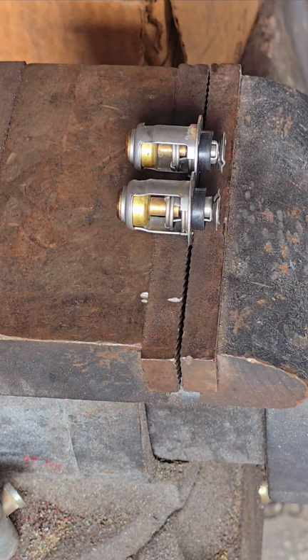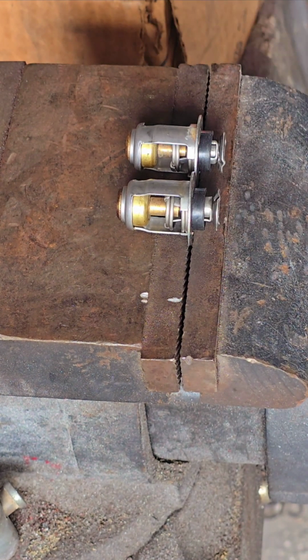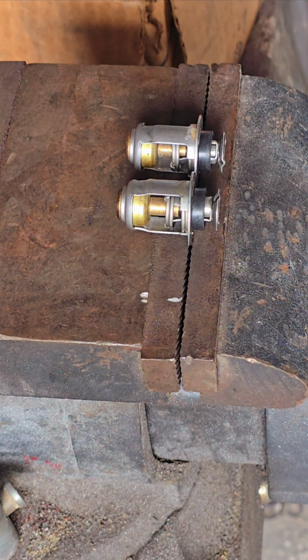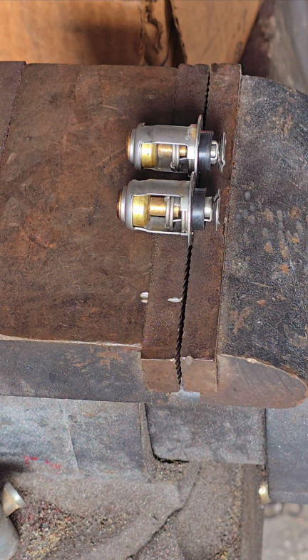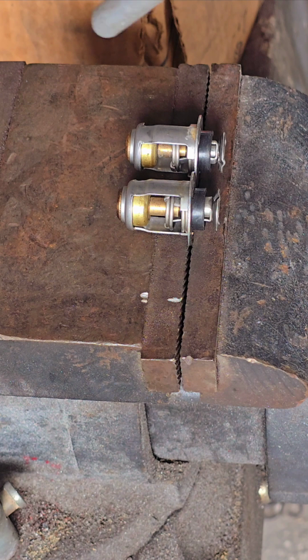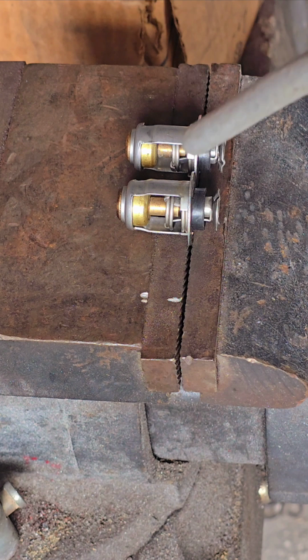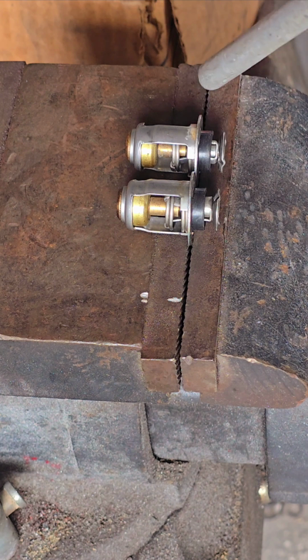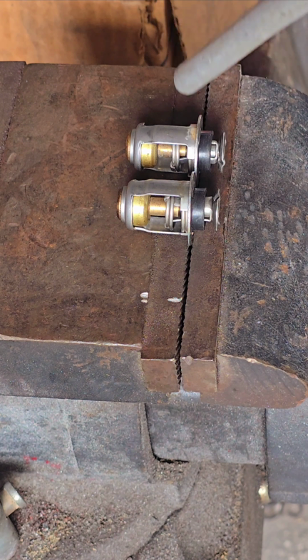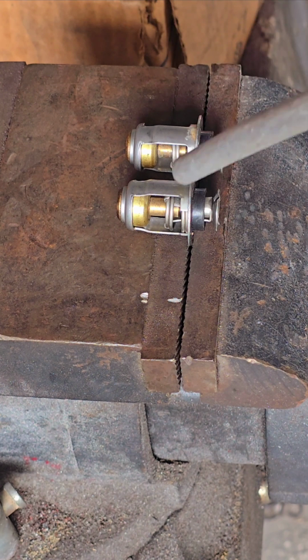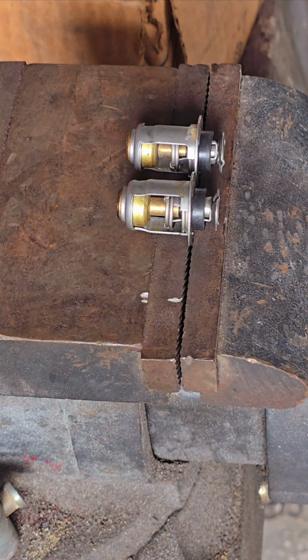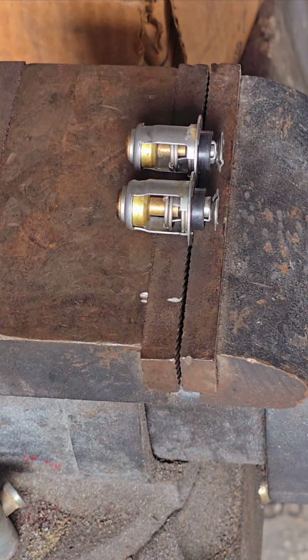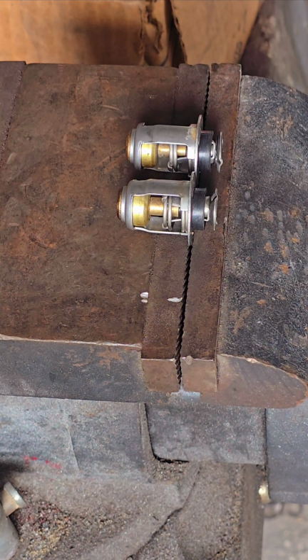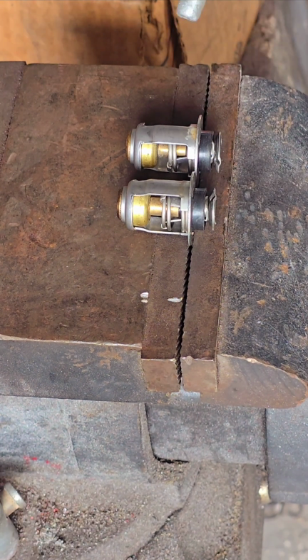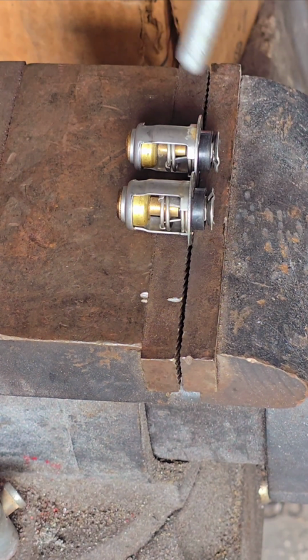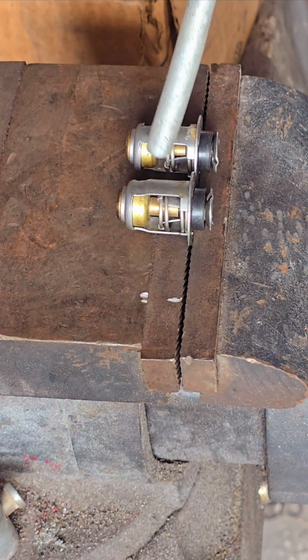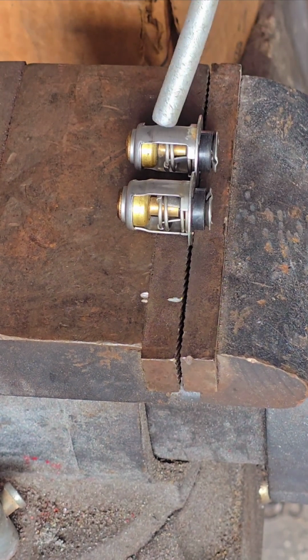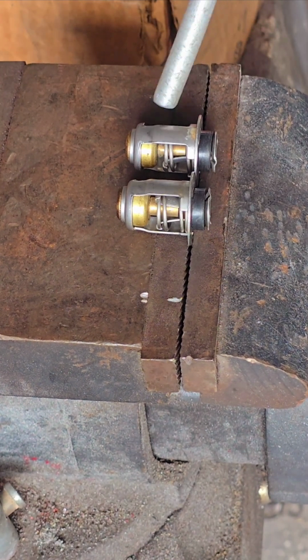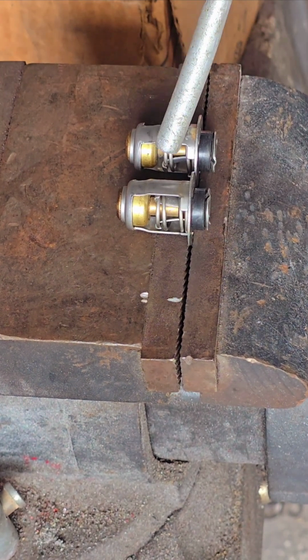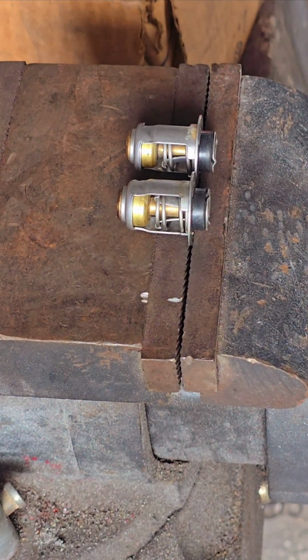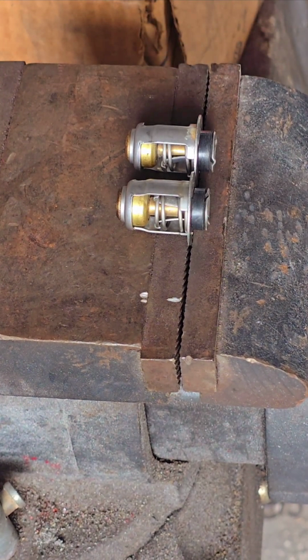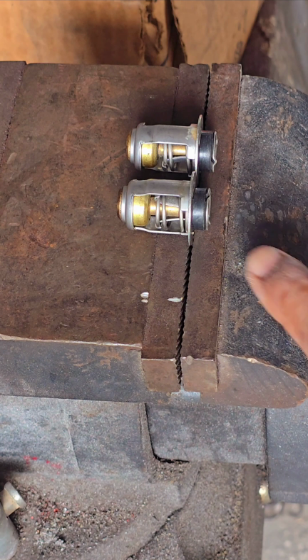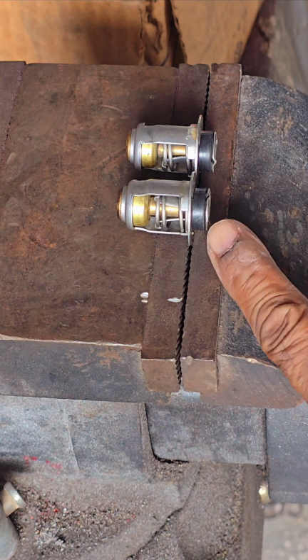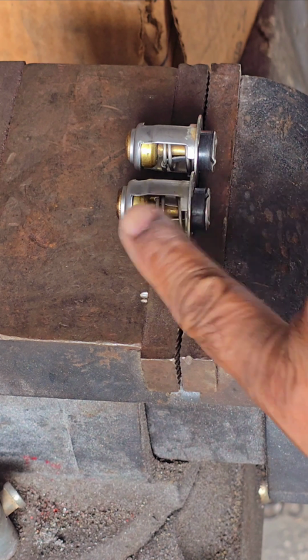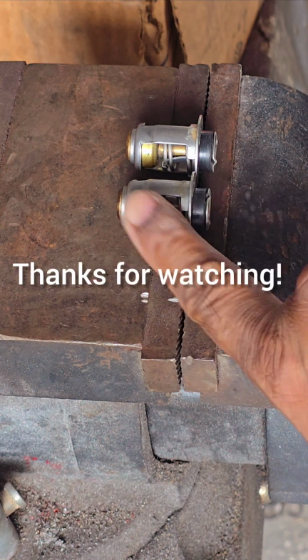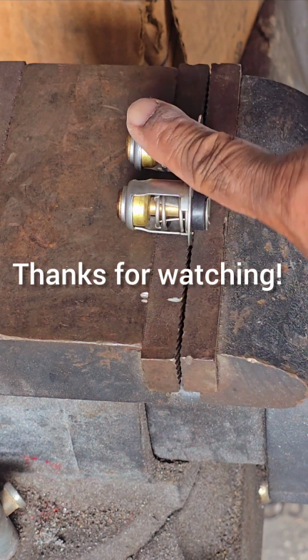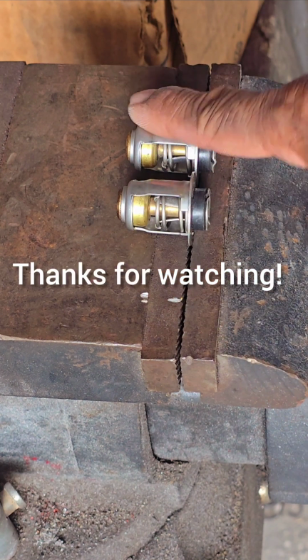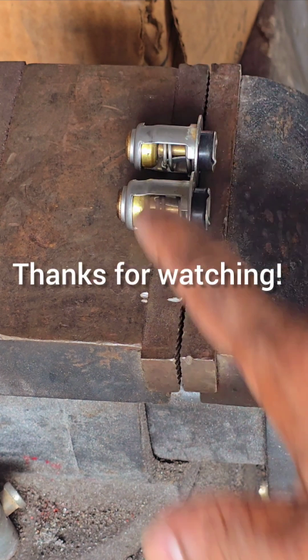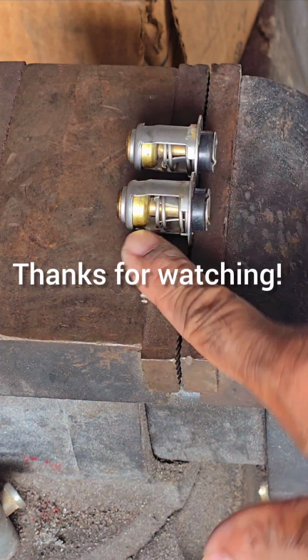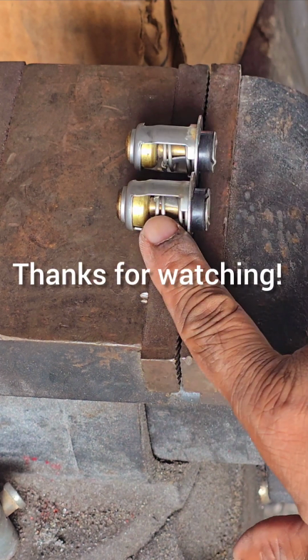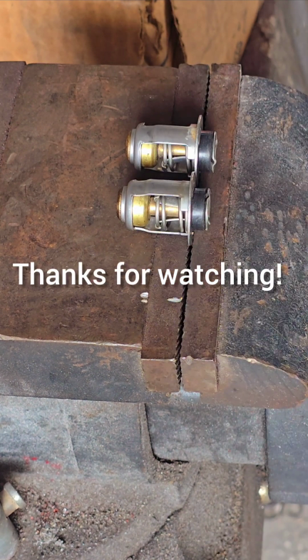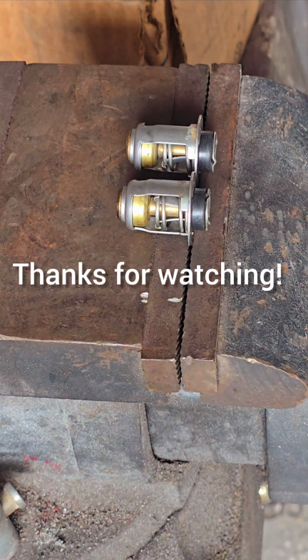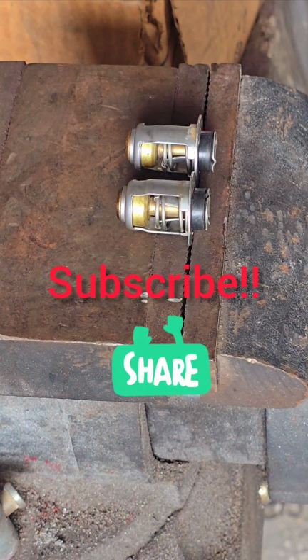Let's blow some air on it and cool it down faster. There — they're closed back up now because it's cold. These two thermostats are actually working. We're good to go.